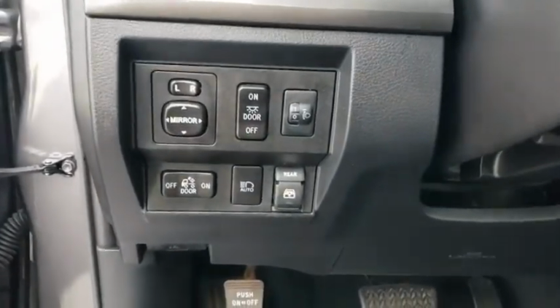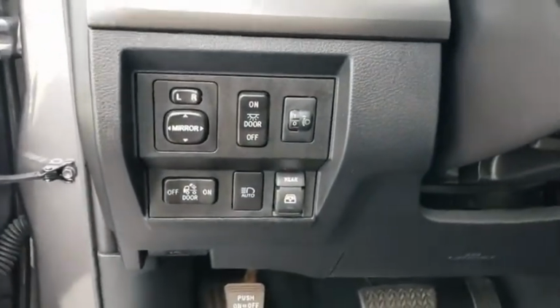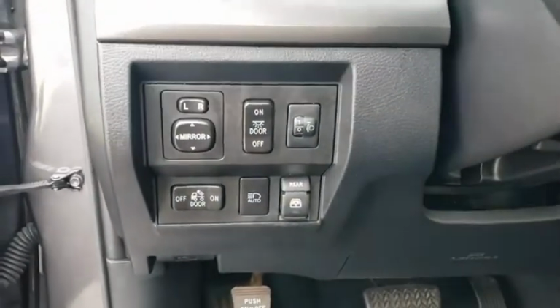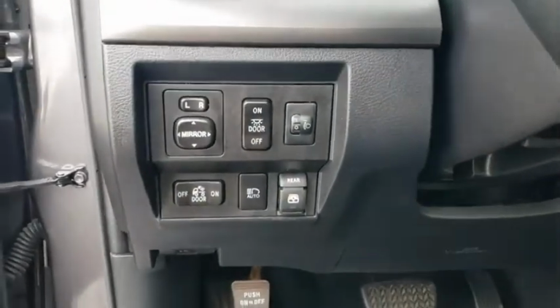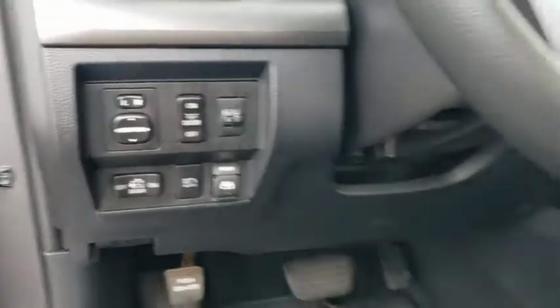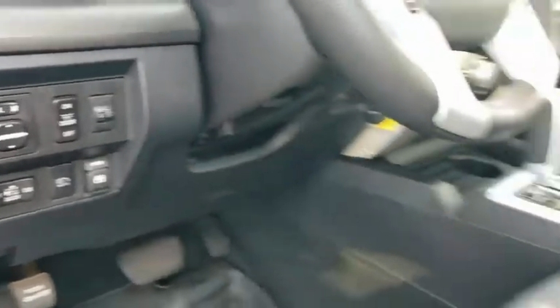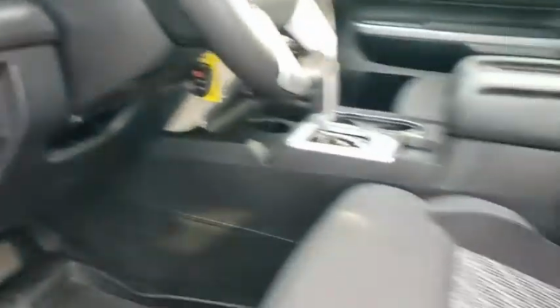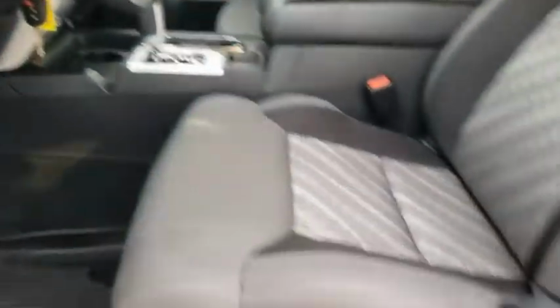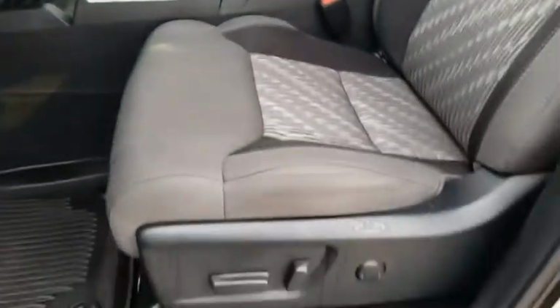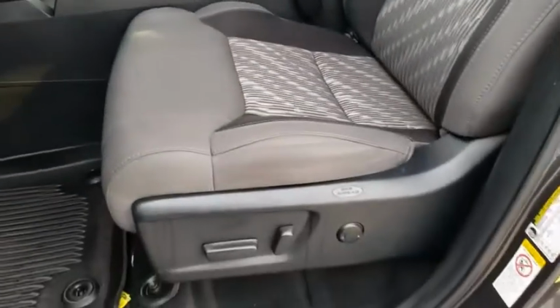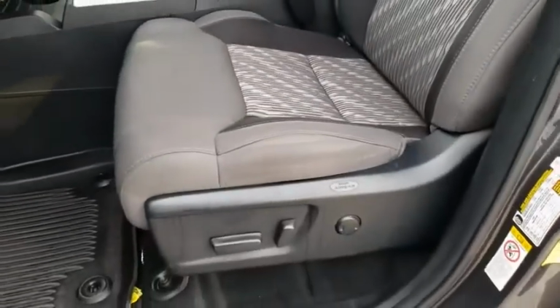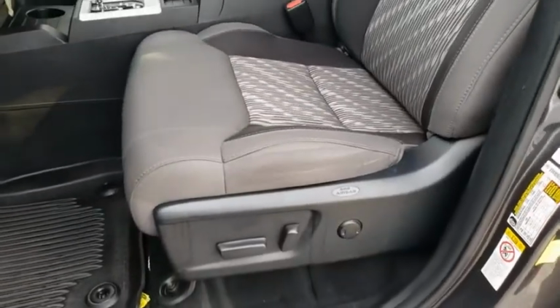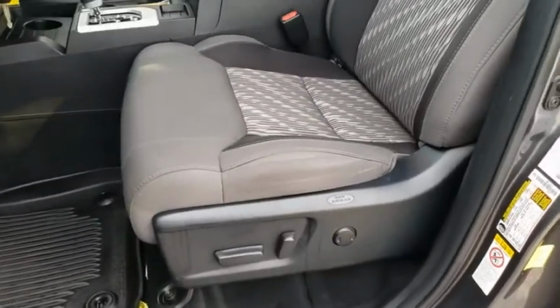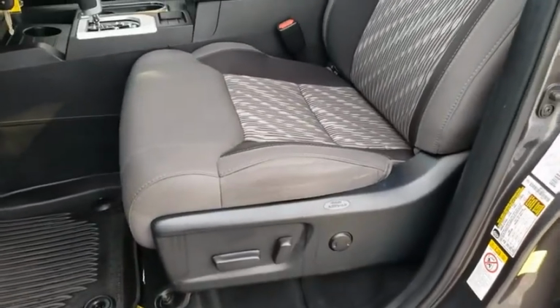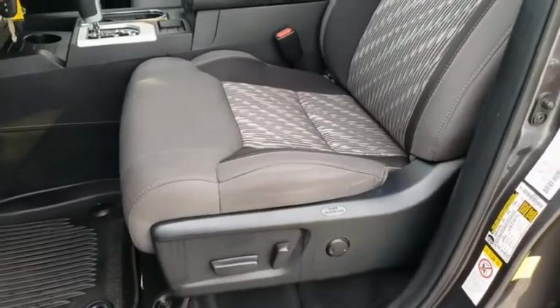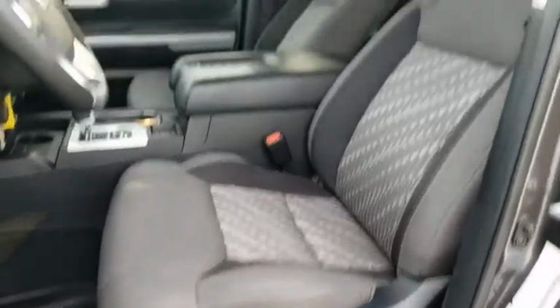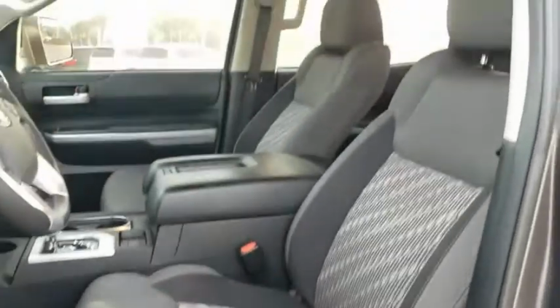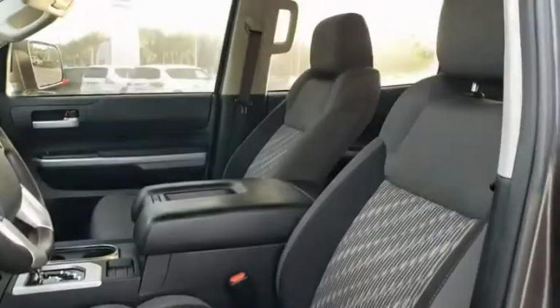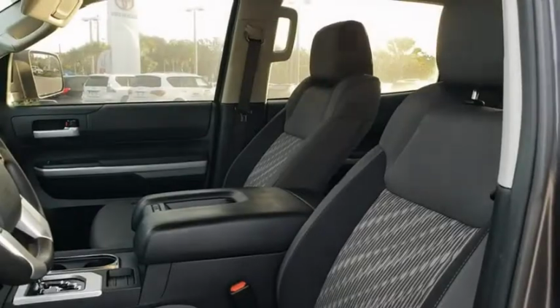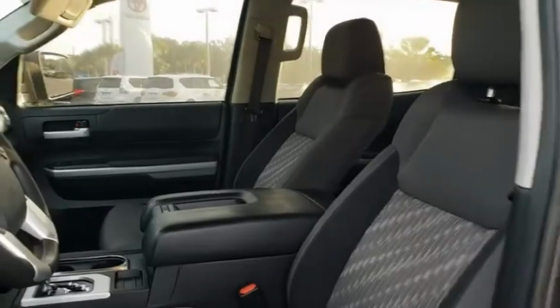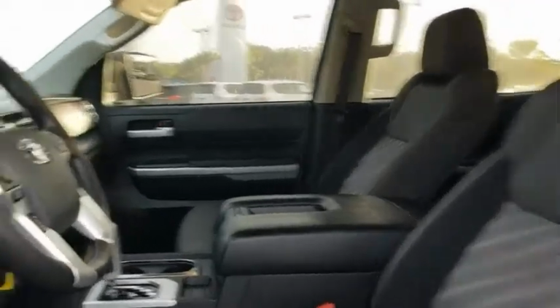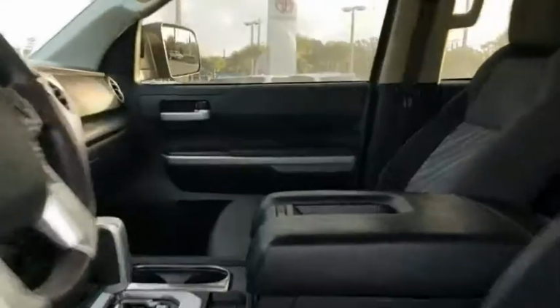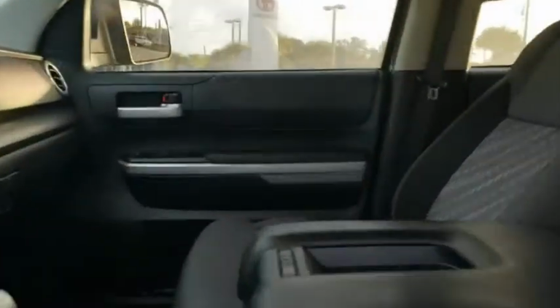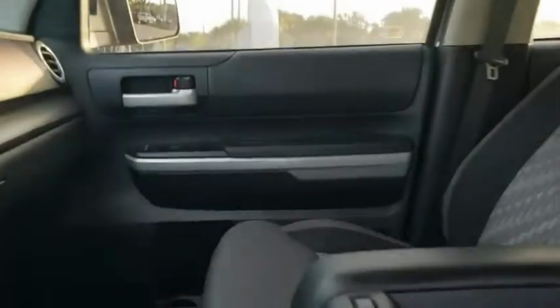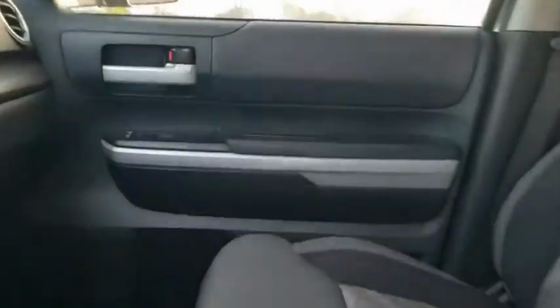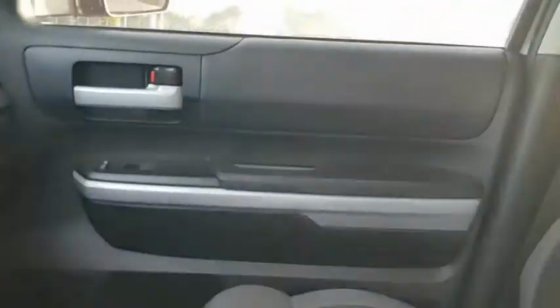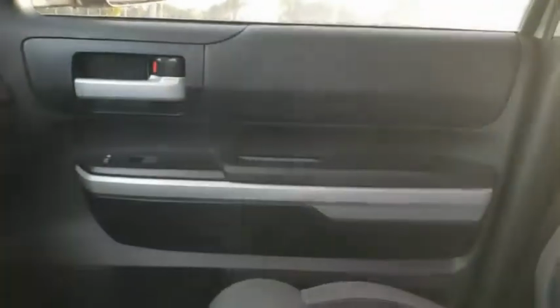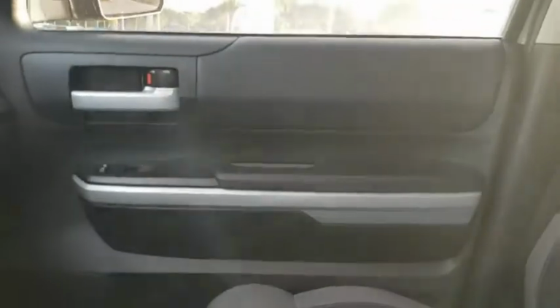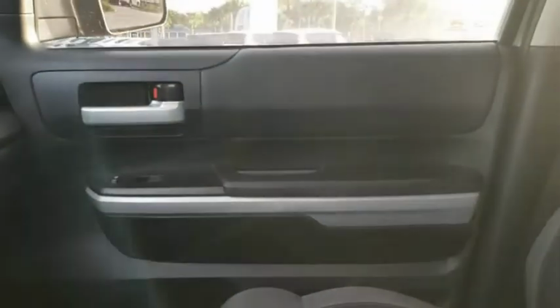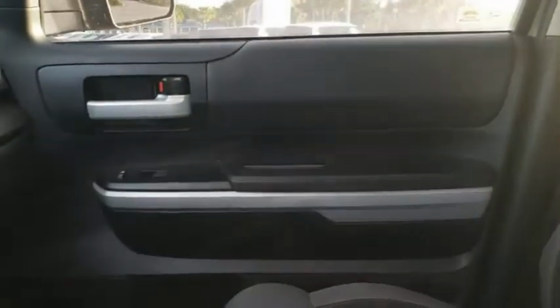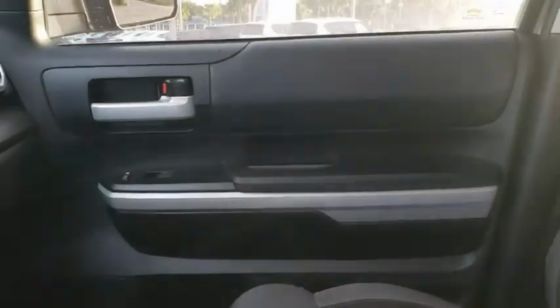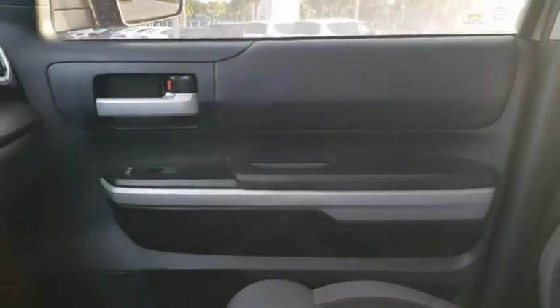Overhead console, tachometer, front reading lamps, driver vanity mirror, tilt steering wheel. This beauty is sure to make you the talk of the neighborhood, so call or drop in for a test drive today.